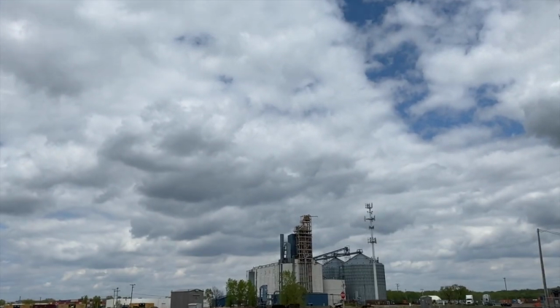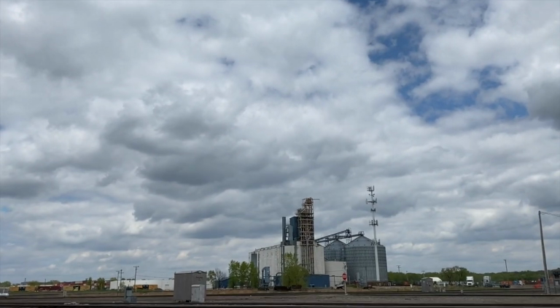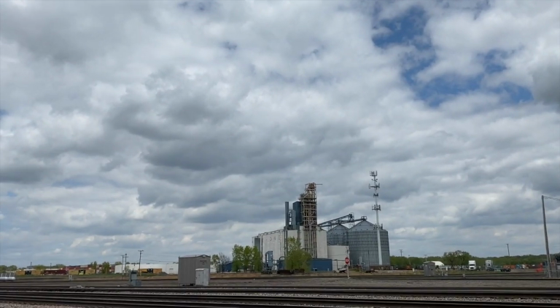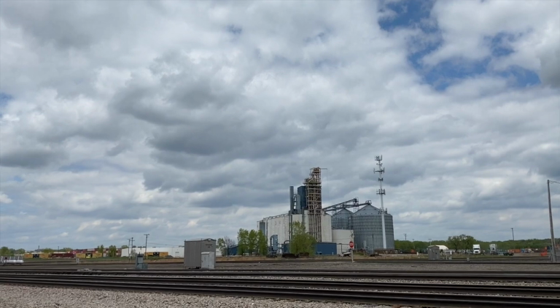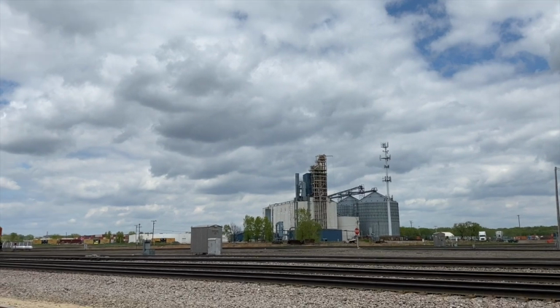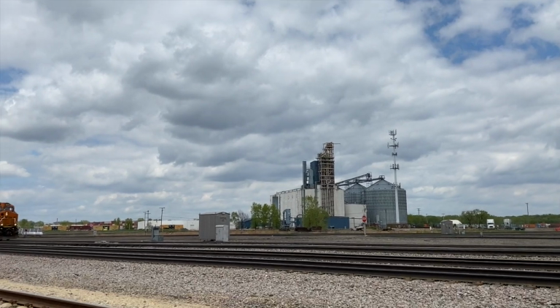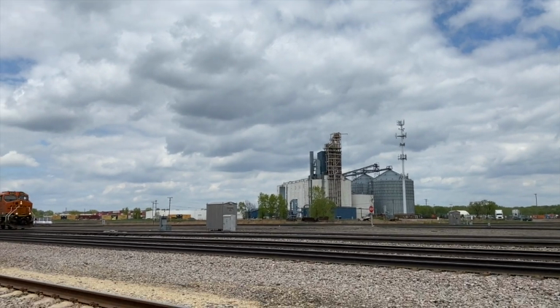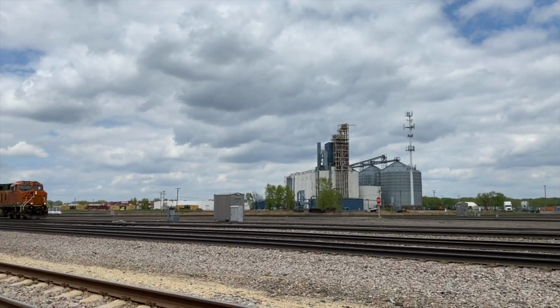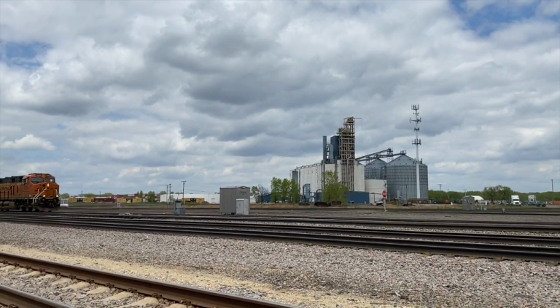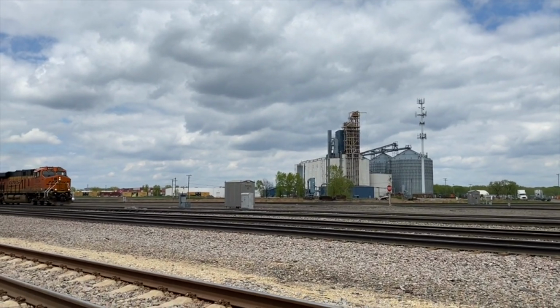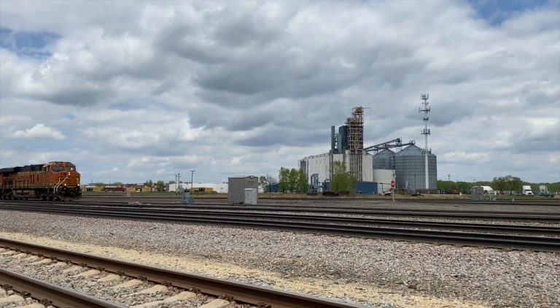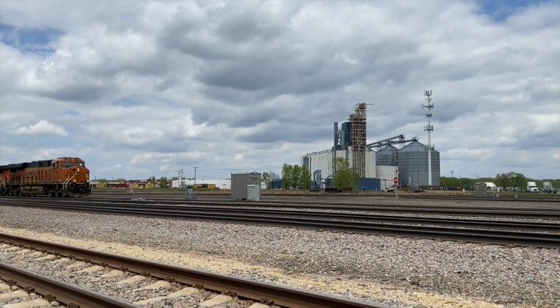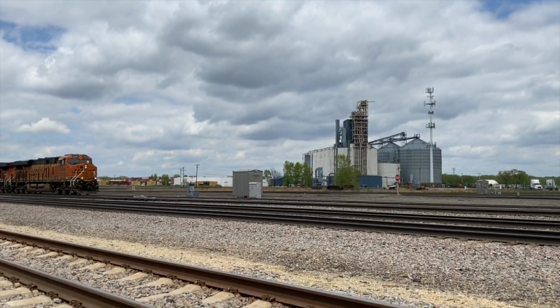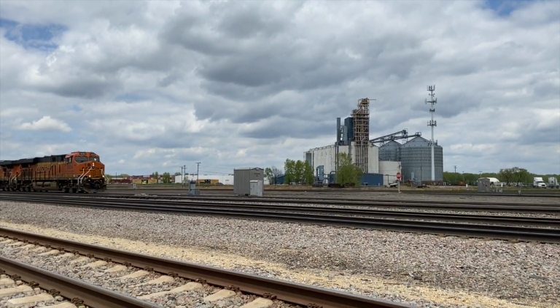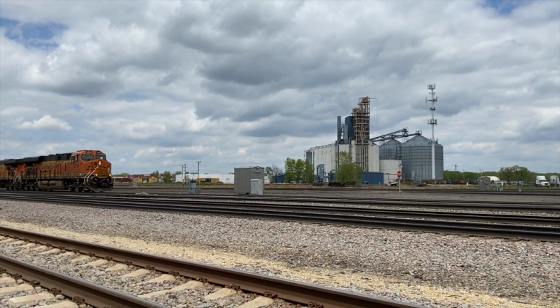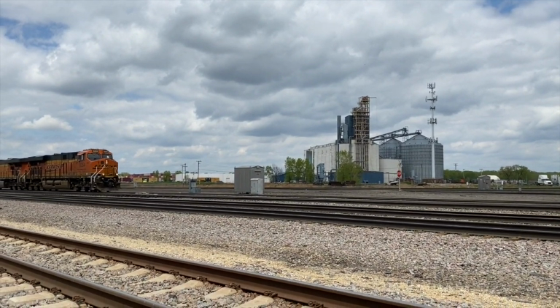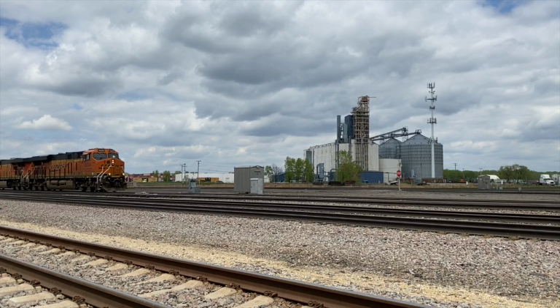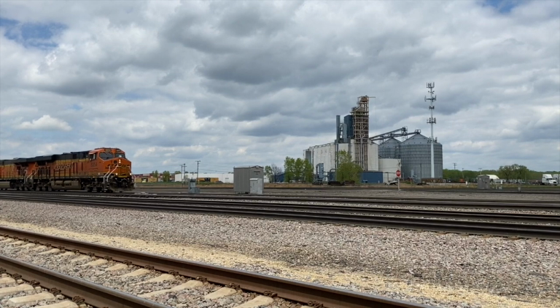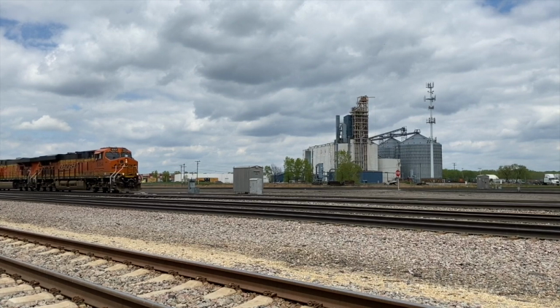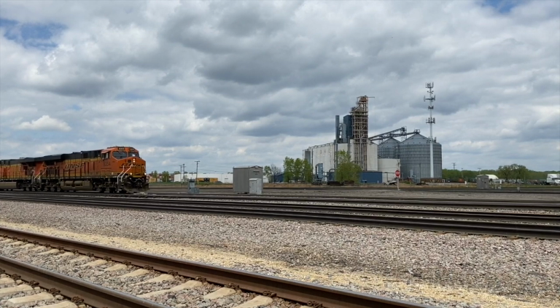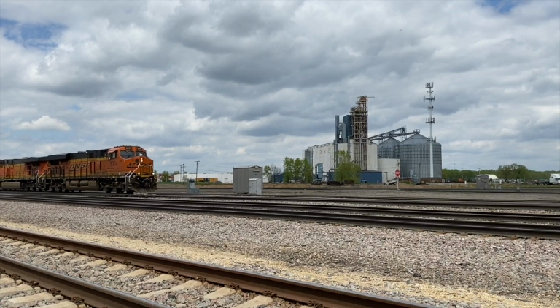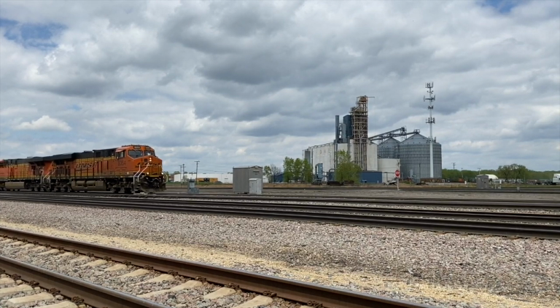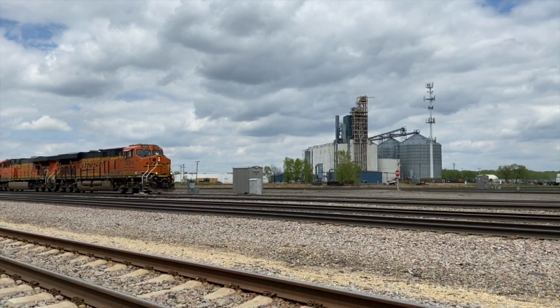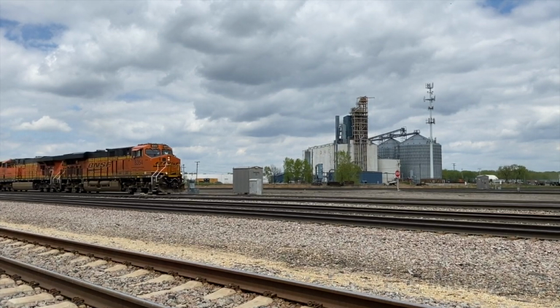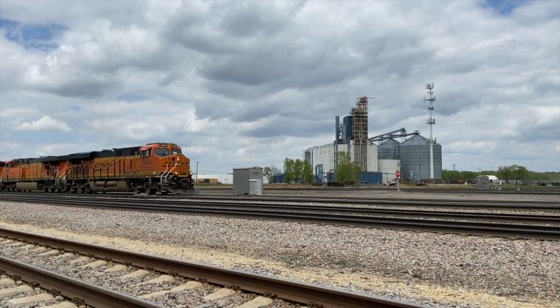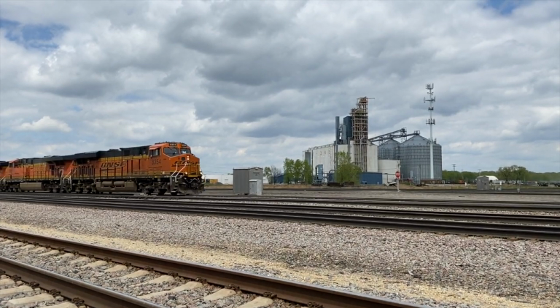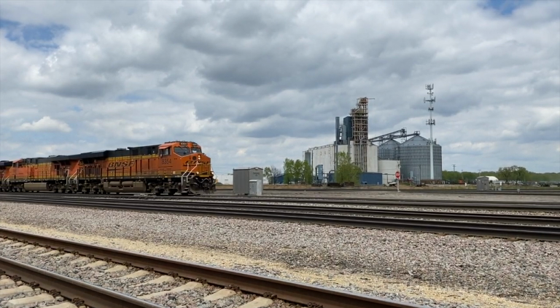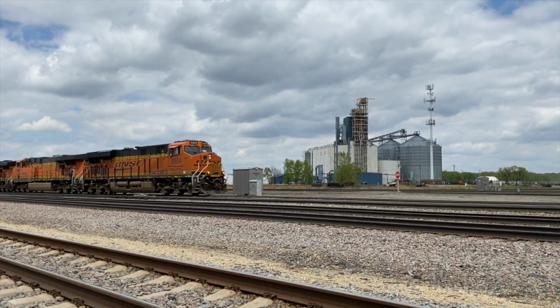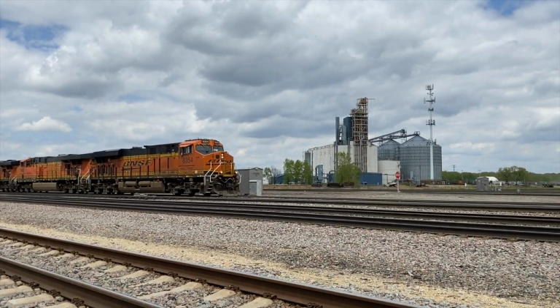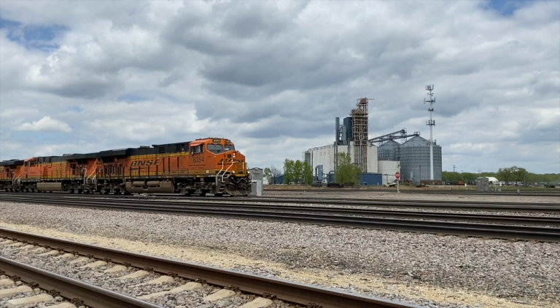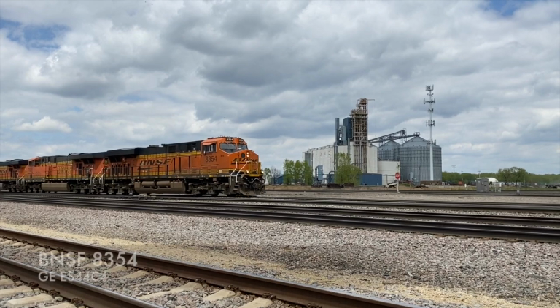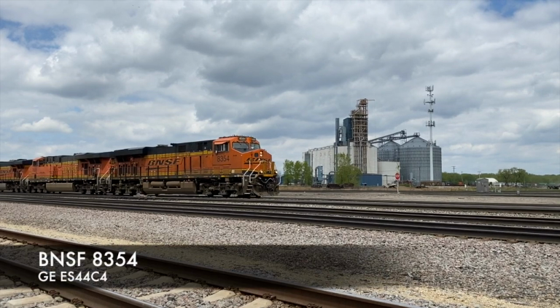Here we are in the modern day railfanning the BNSF. Looking across the way is the CP Rail — former Soo Lines Shoreham Yard. We're just going to let you kick back and listen to these guys rumble by.